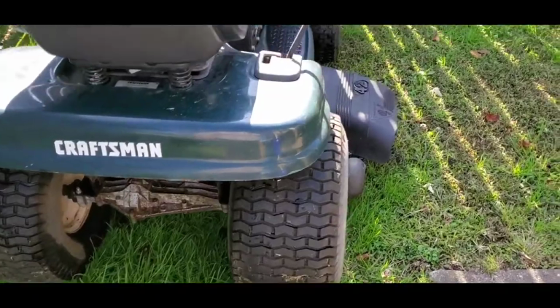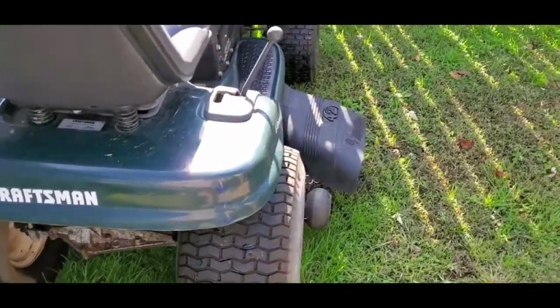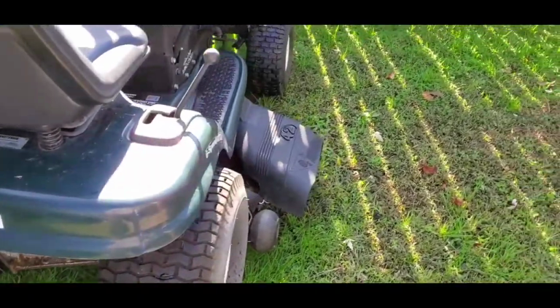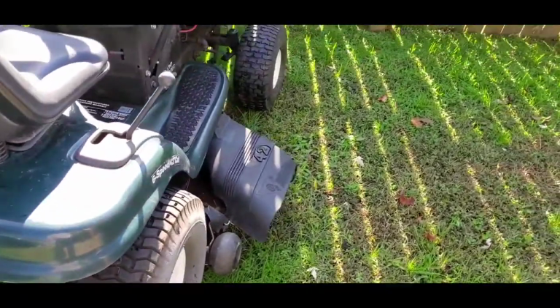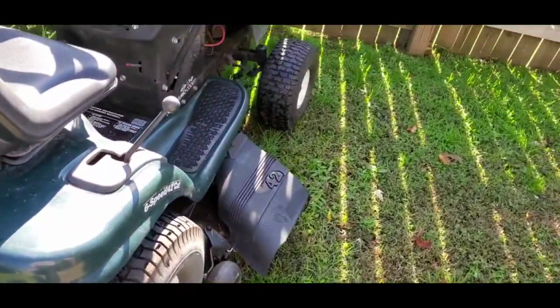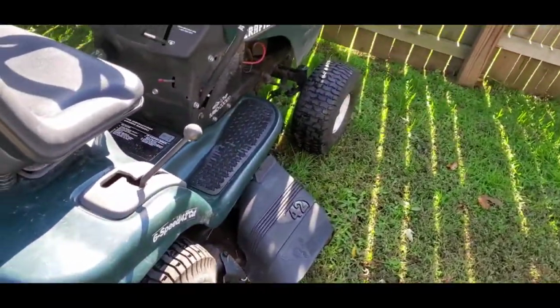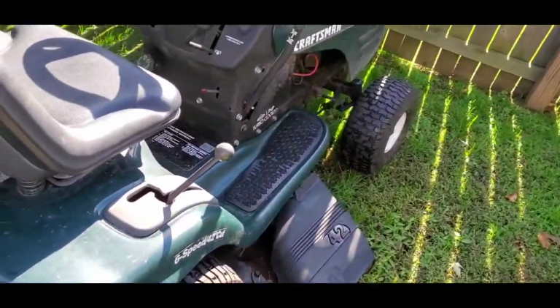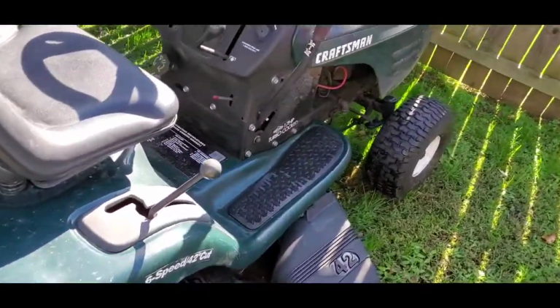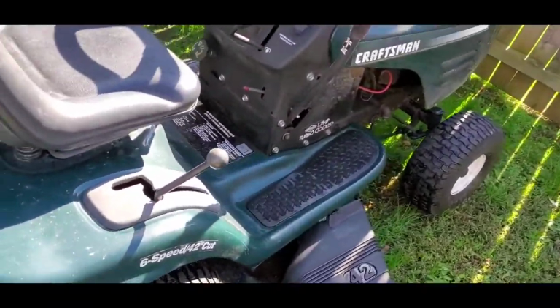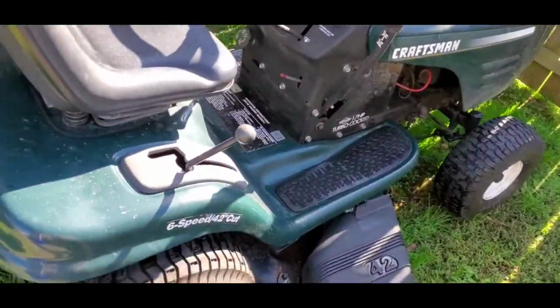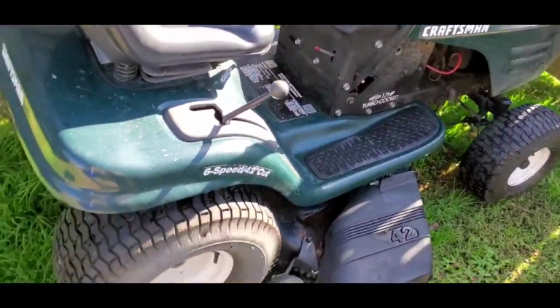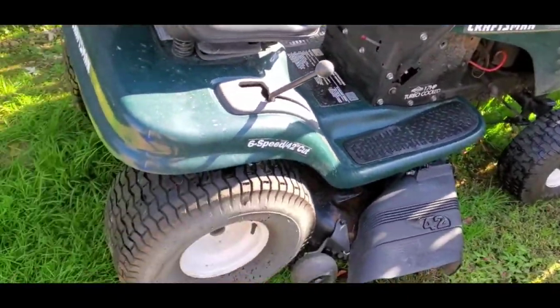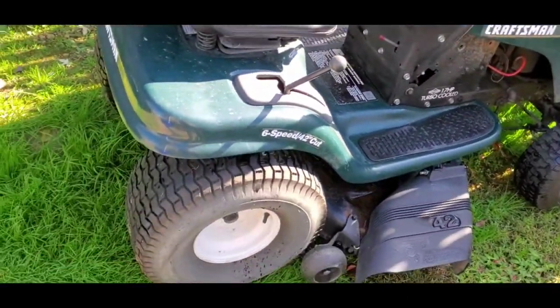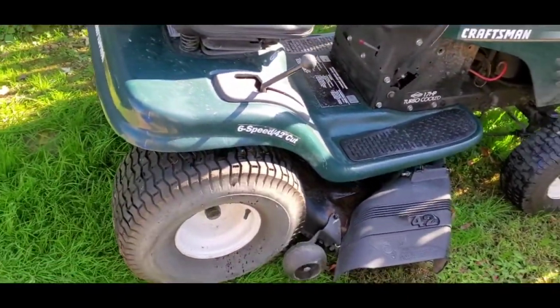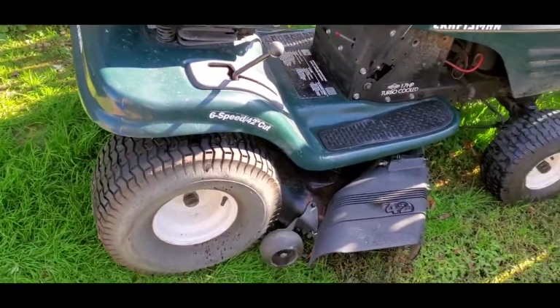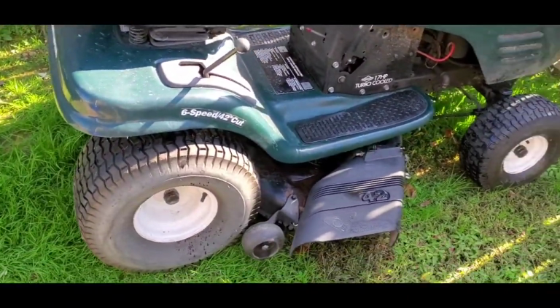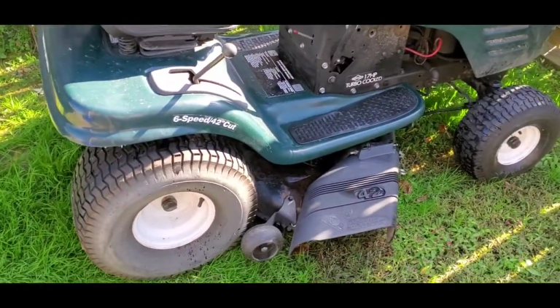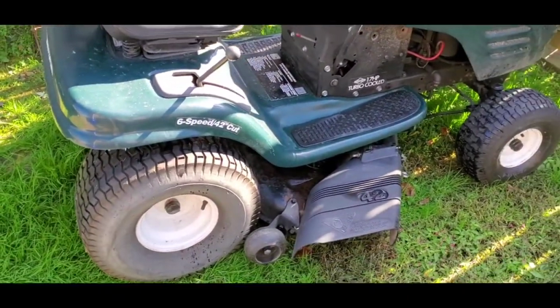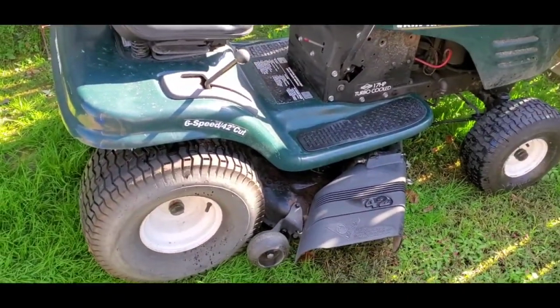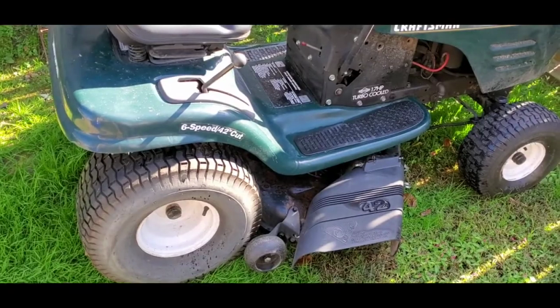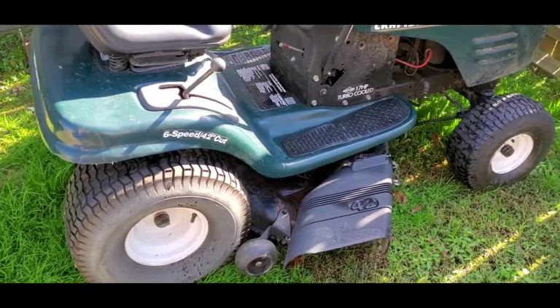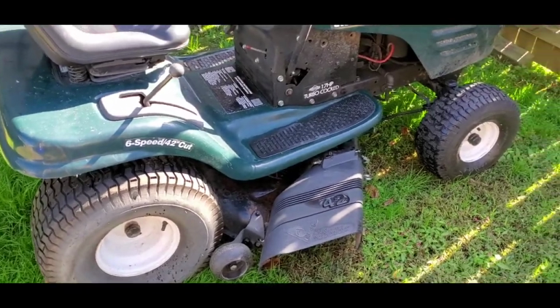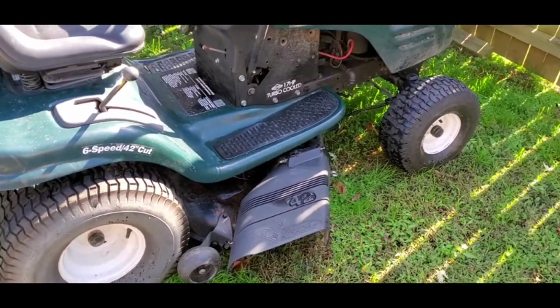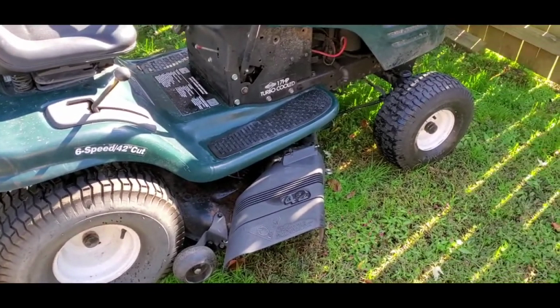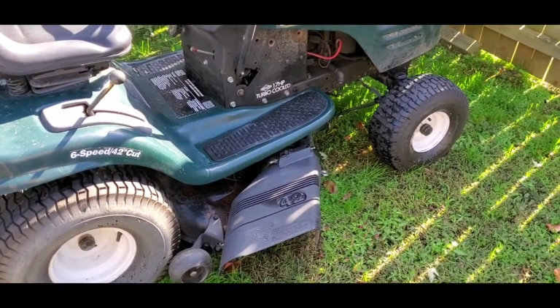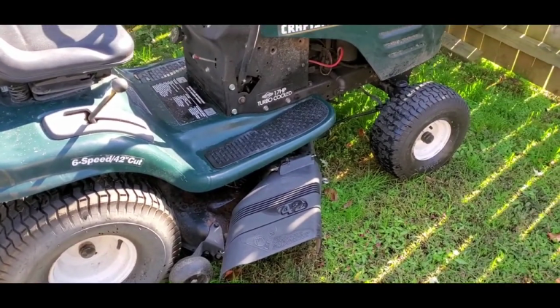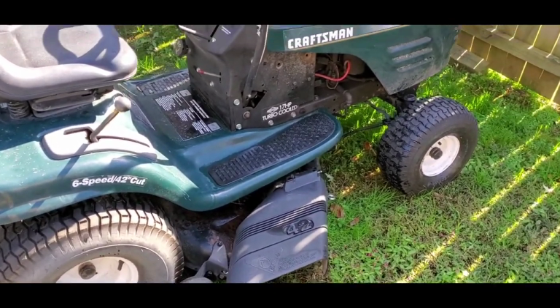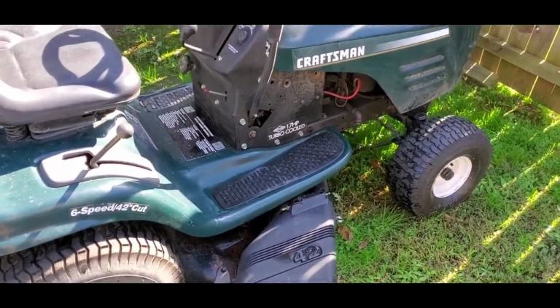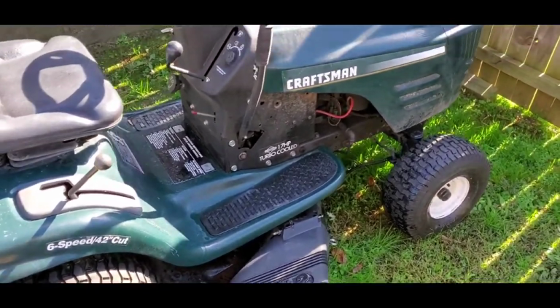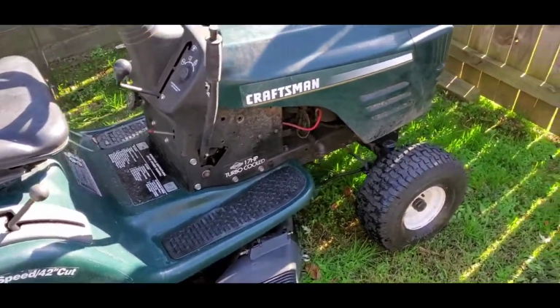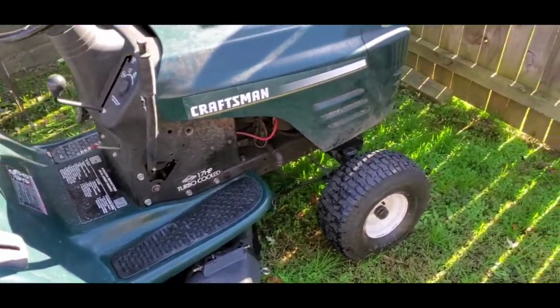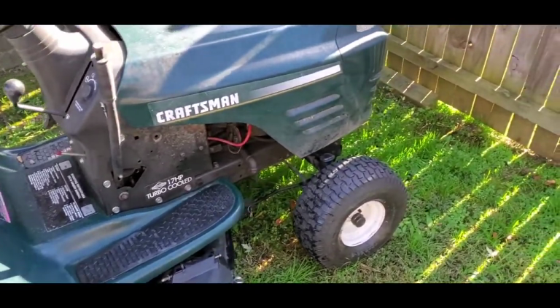I want to tow my boat trailers and stuff around the yard and stuff like that.